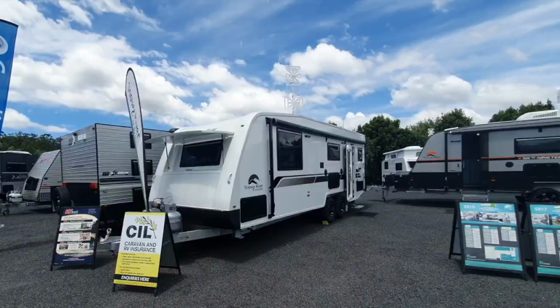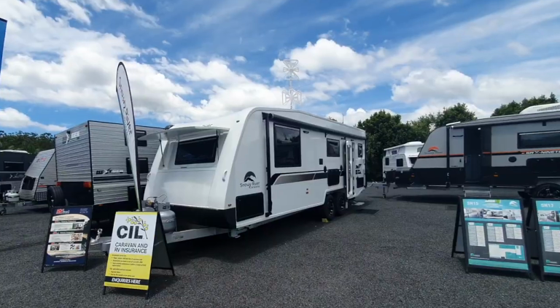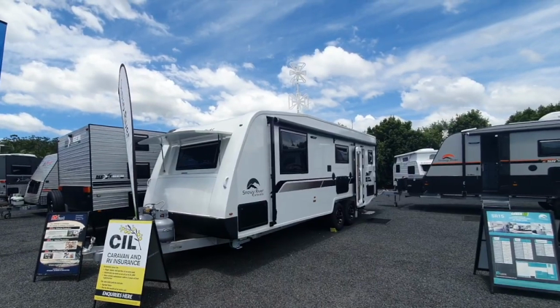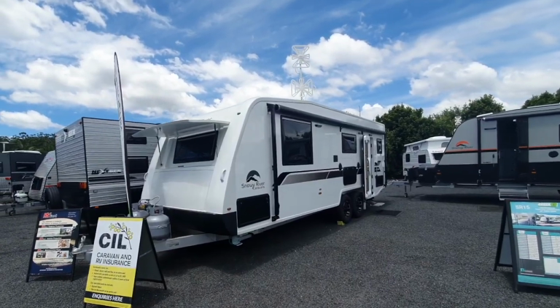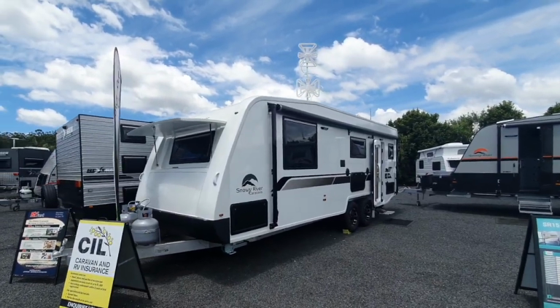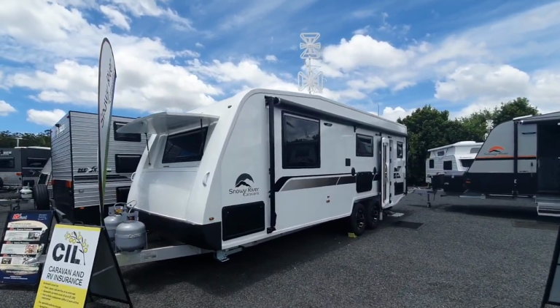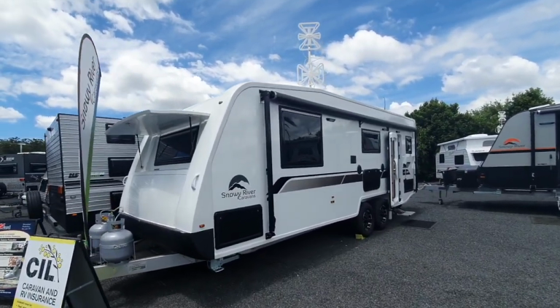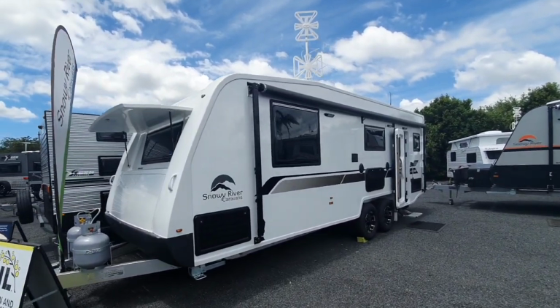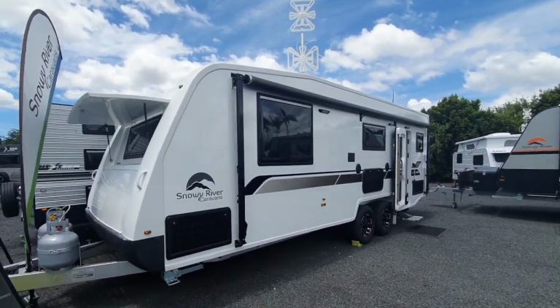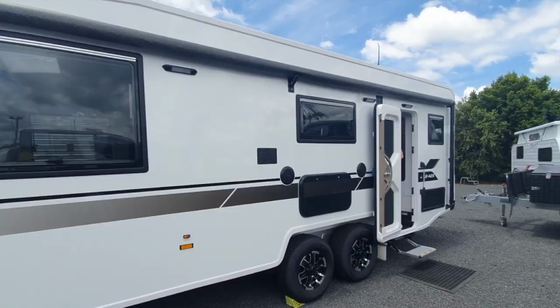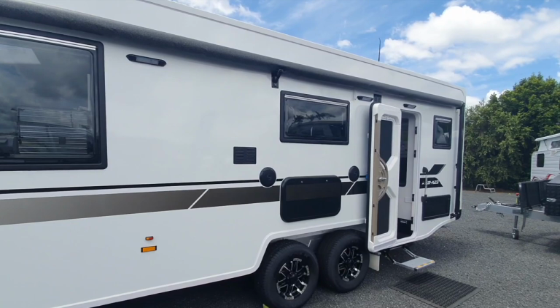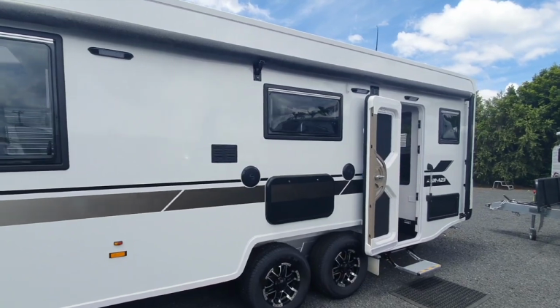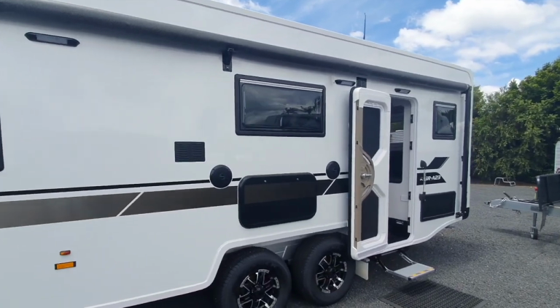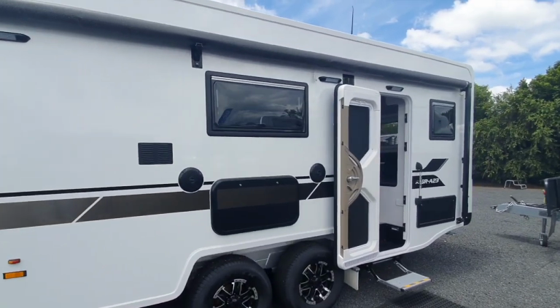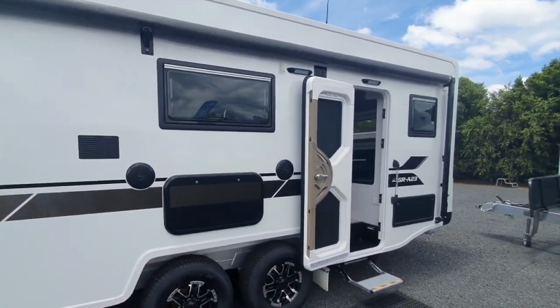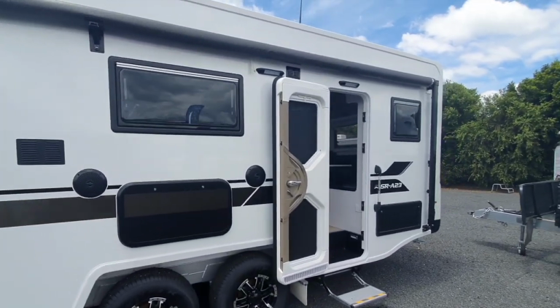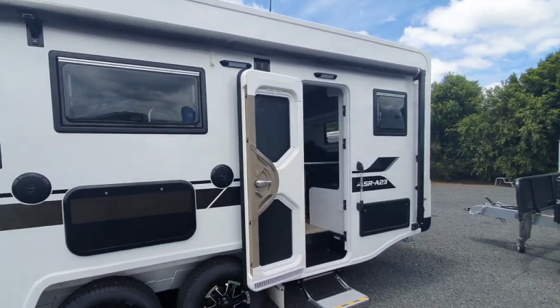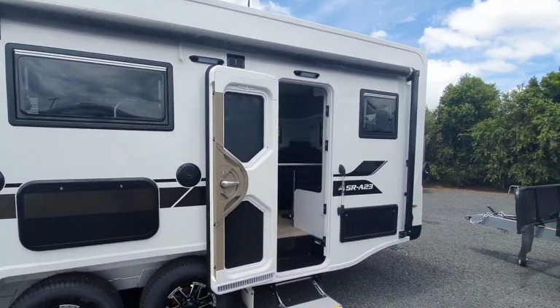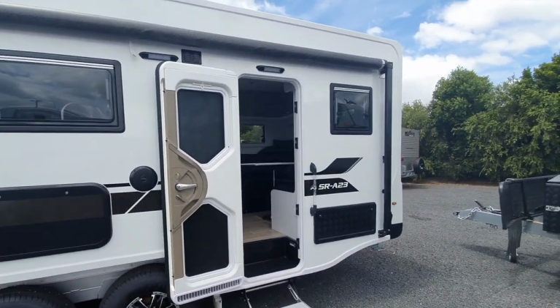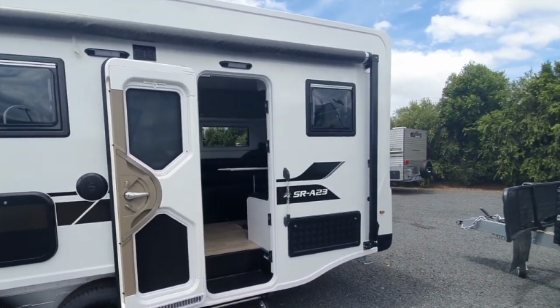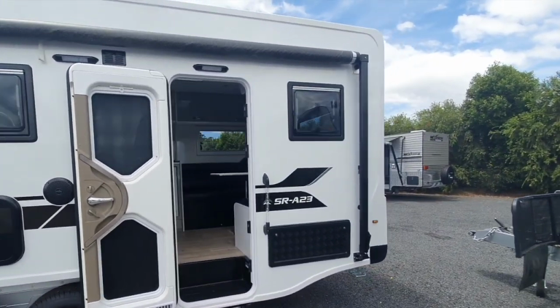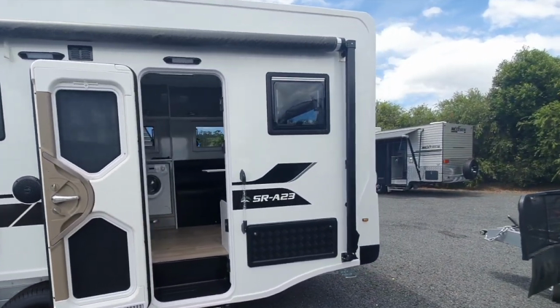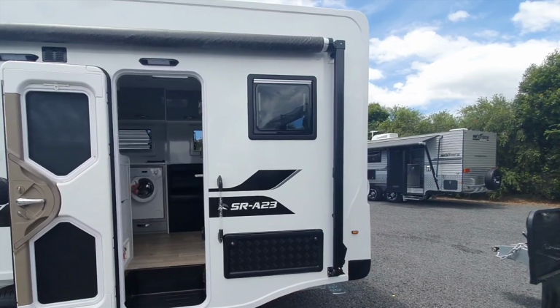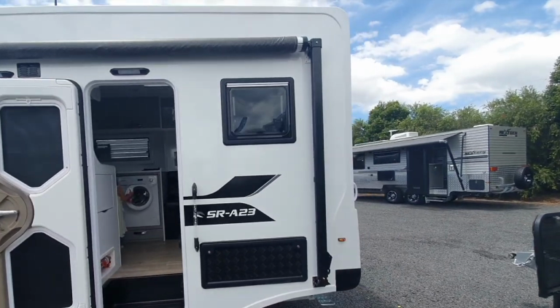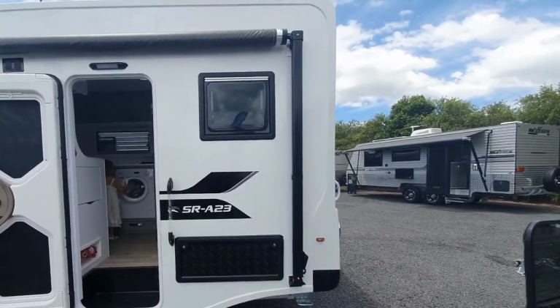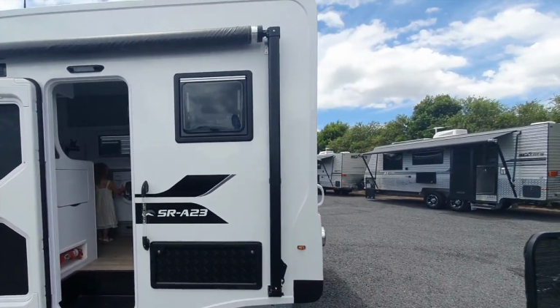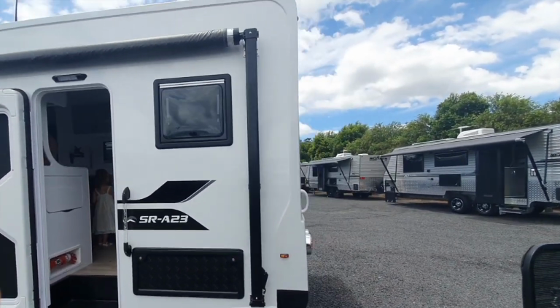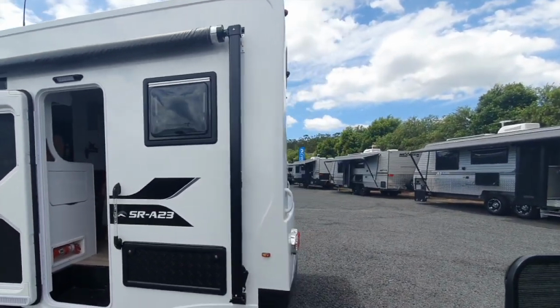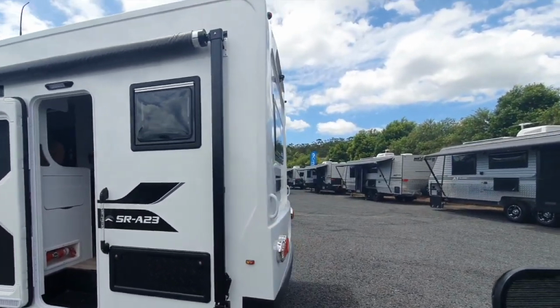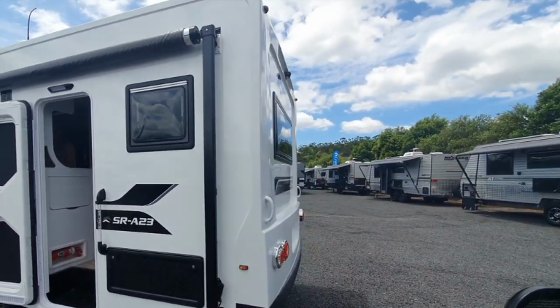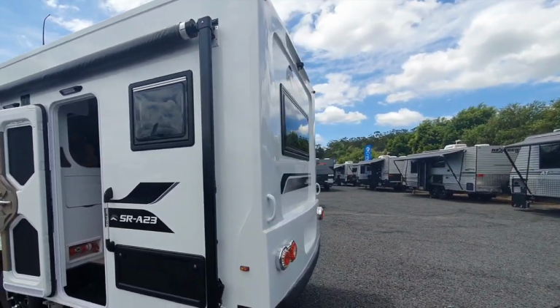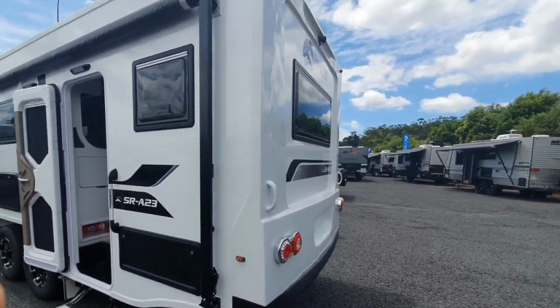Alright guys, today I went to Green RV on the Sunshine Coast. They had the new Snowy River Caravan SRA23. This is obviously a 23 foot caravan. It's not a bunkie so it's not much of a family van, but it's perfect if you're looking to travel with just yourself or as a couple.